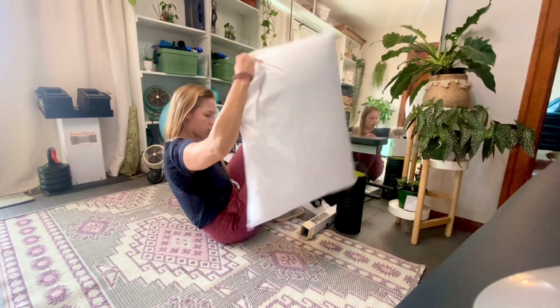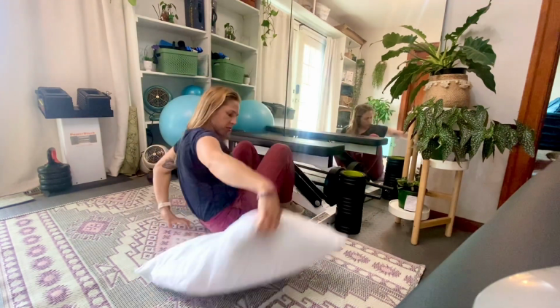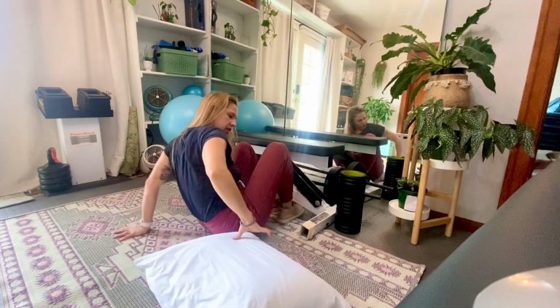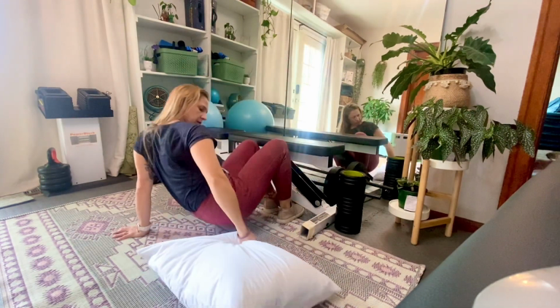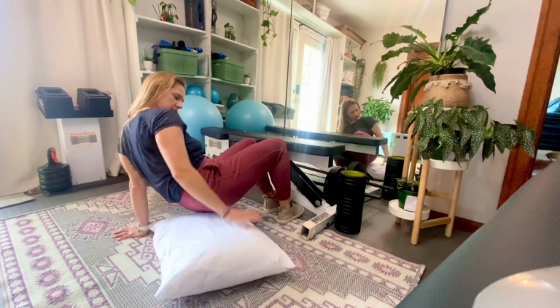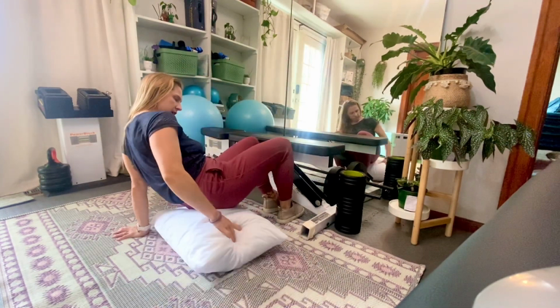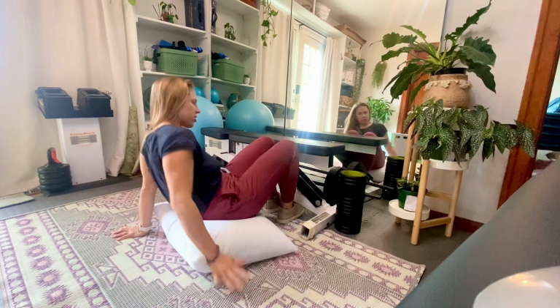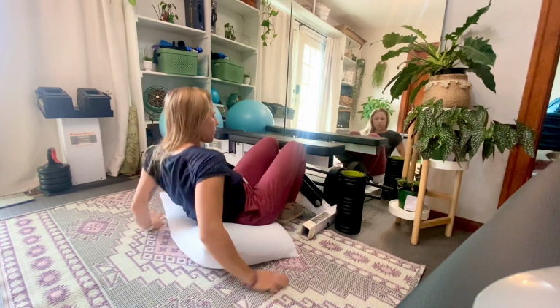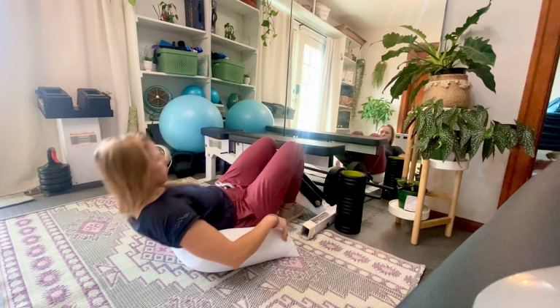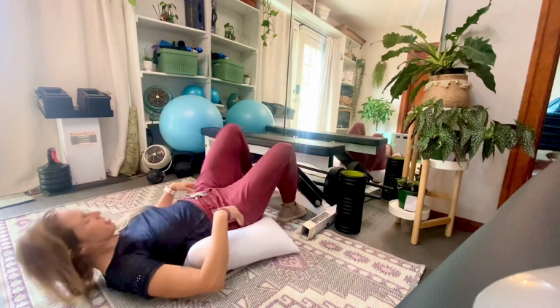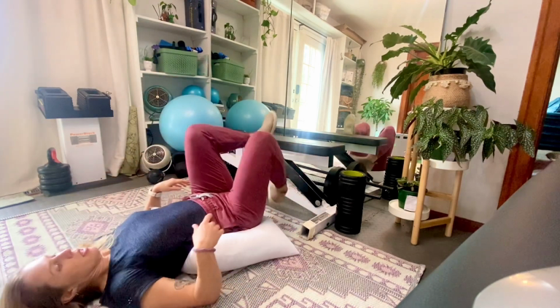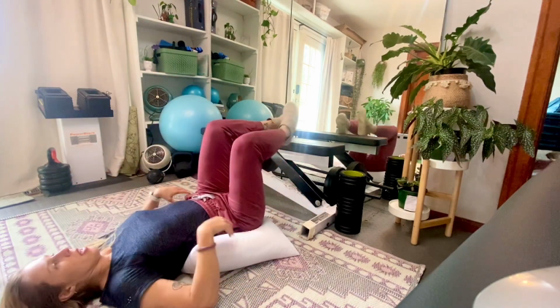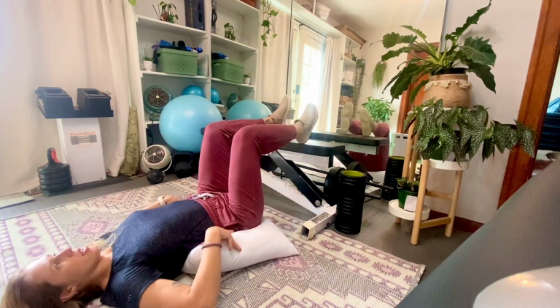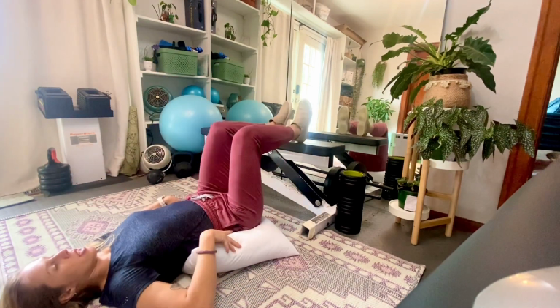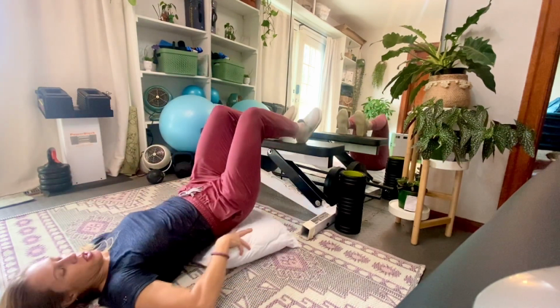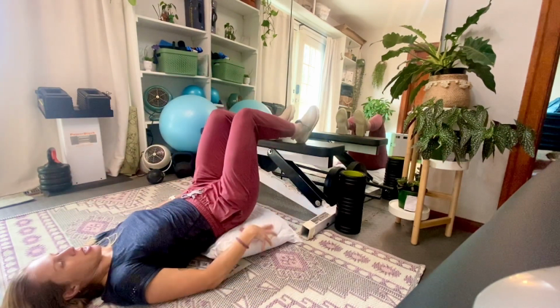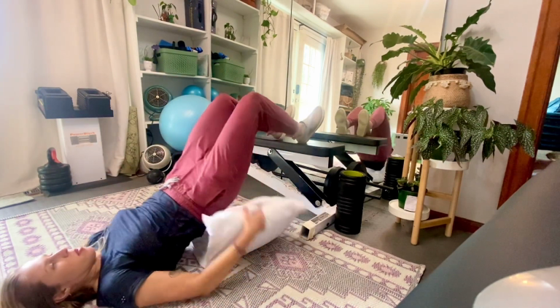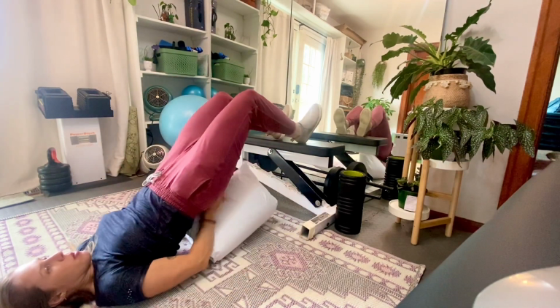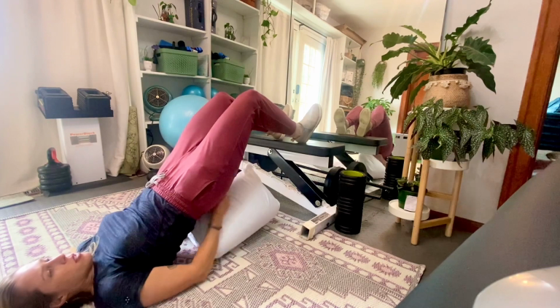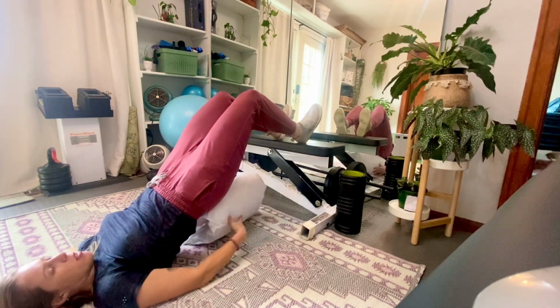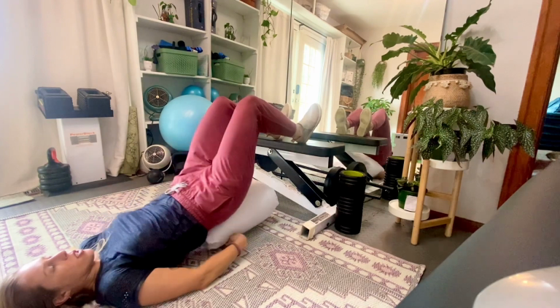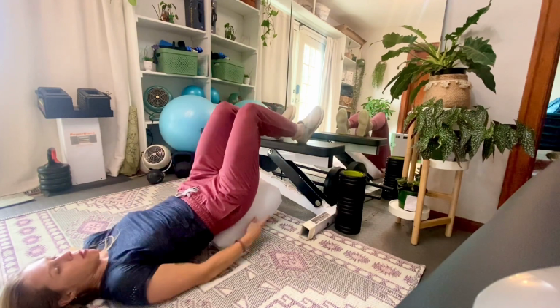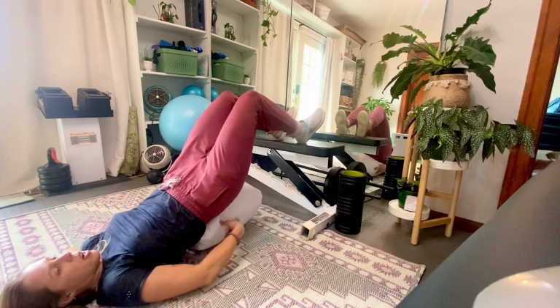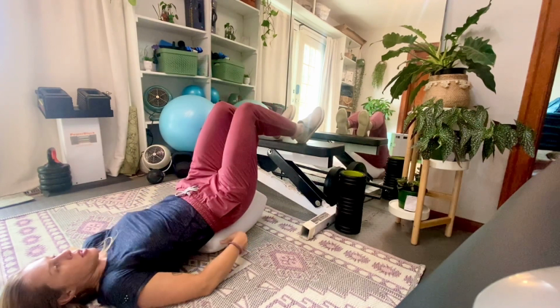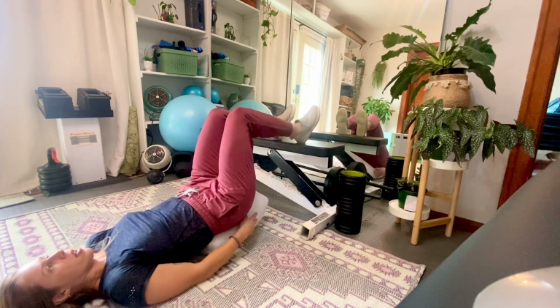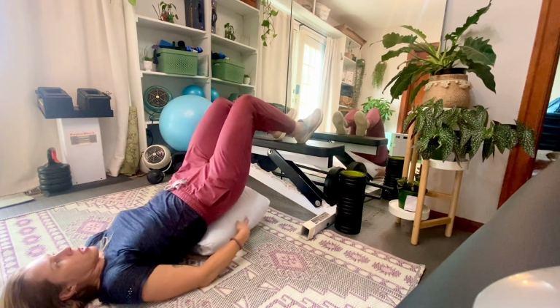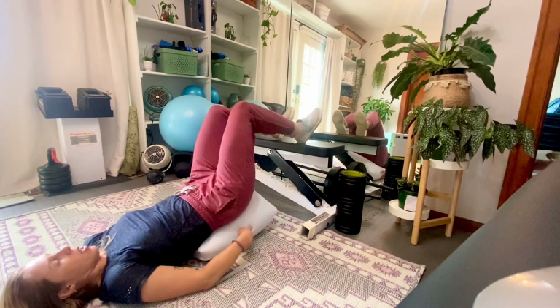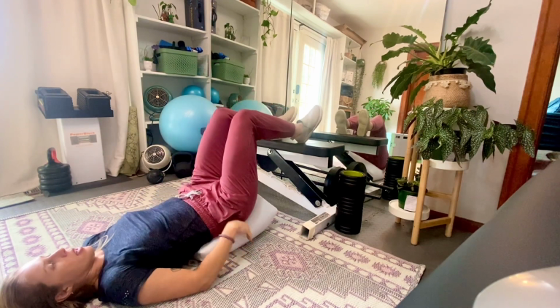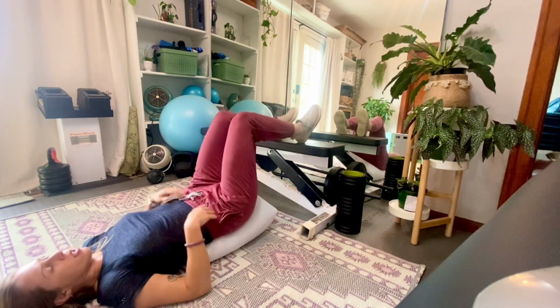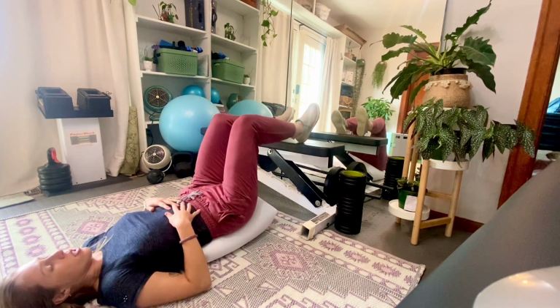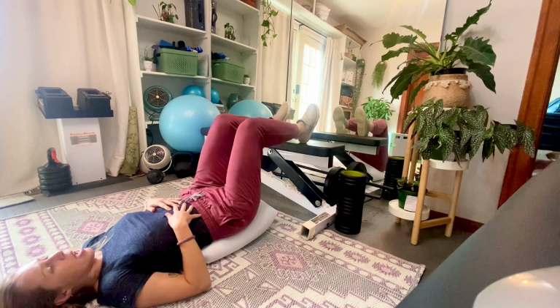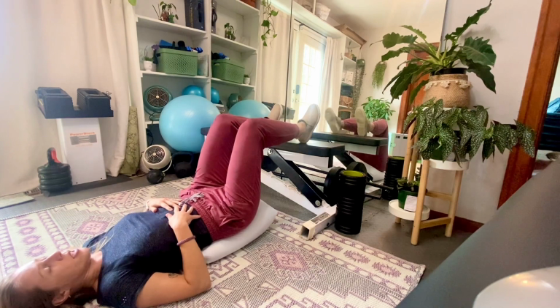We want to put the pillow under your foot and just kind of put your legs up. My pillow's a little flat, so I'd probably grab another pillow, and then you're just going to relax here.